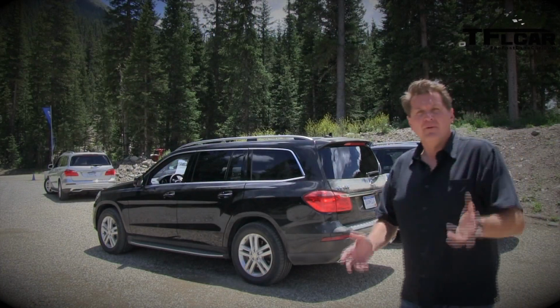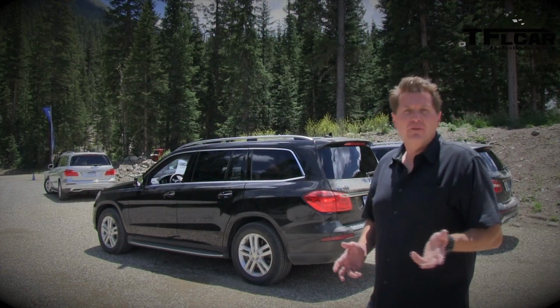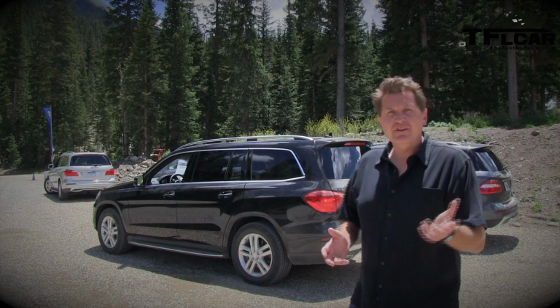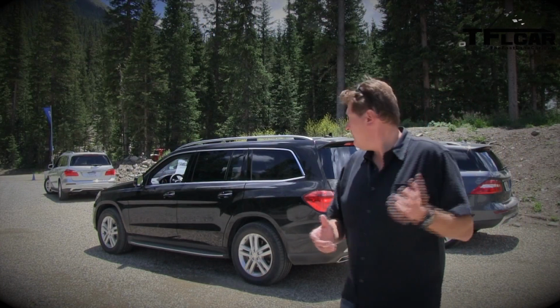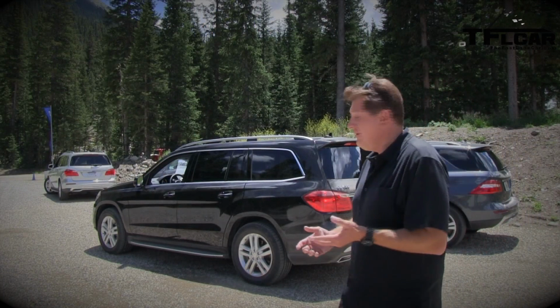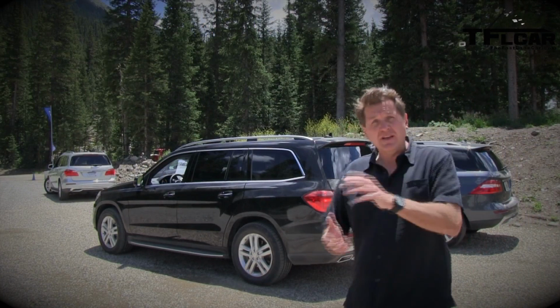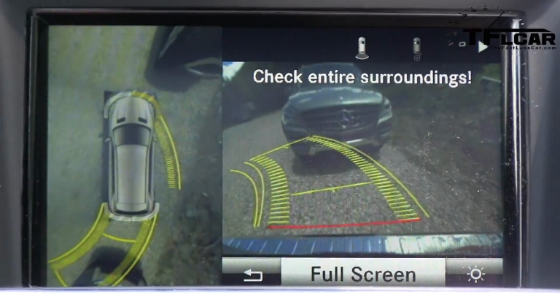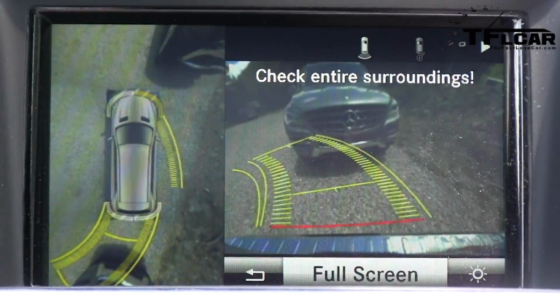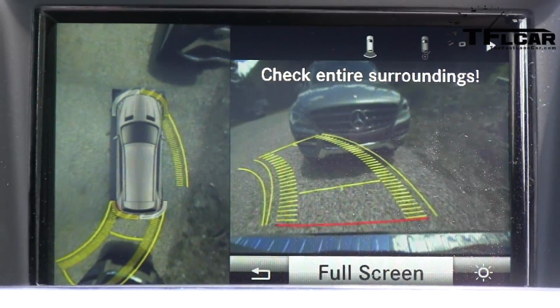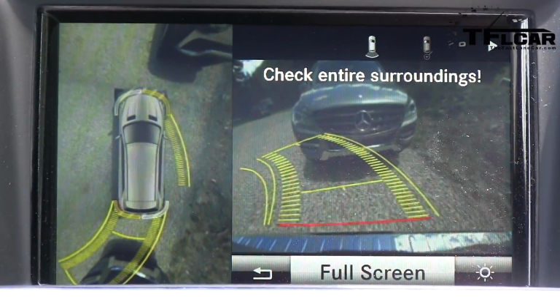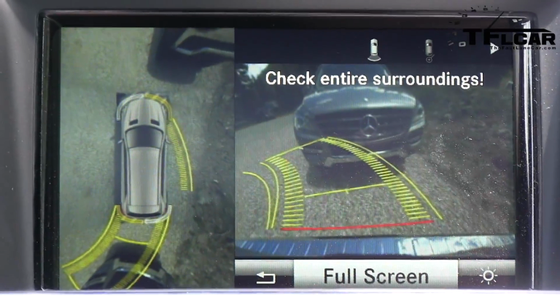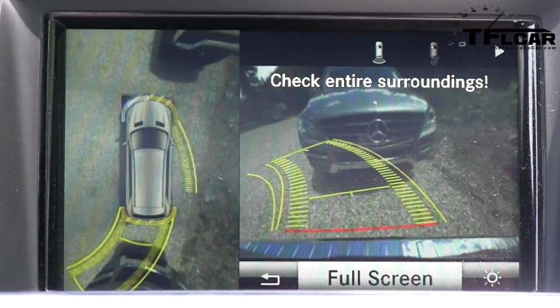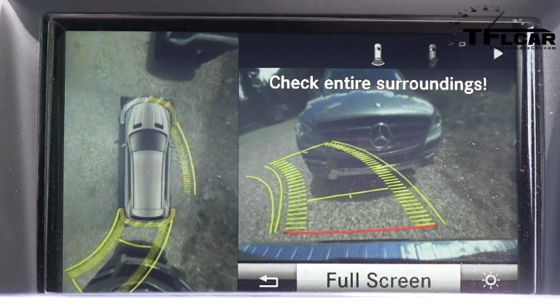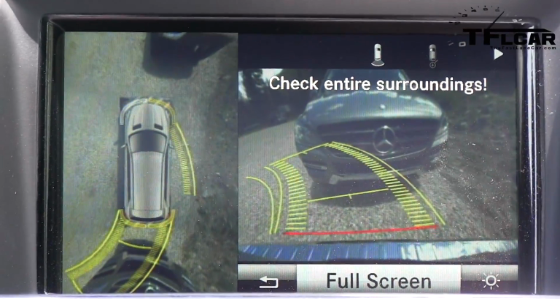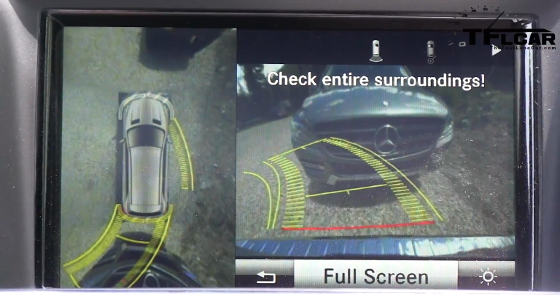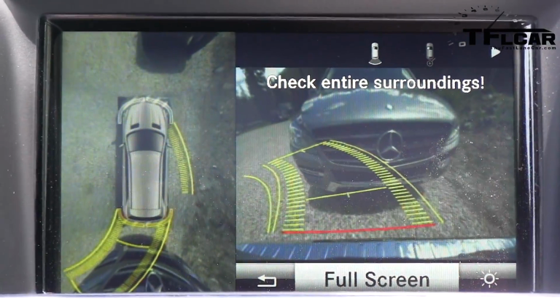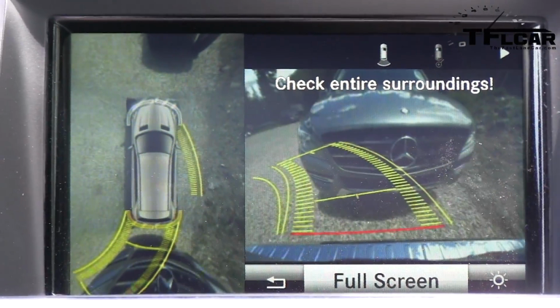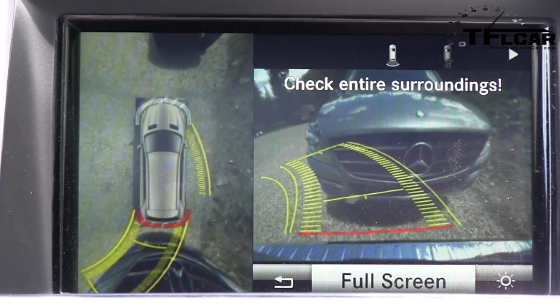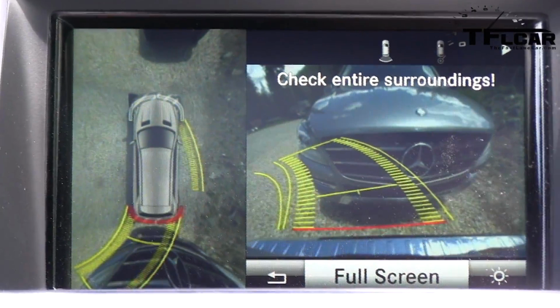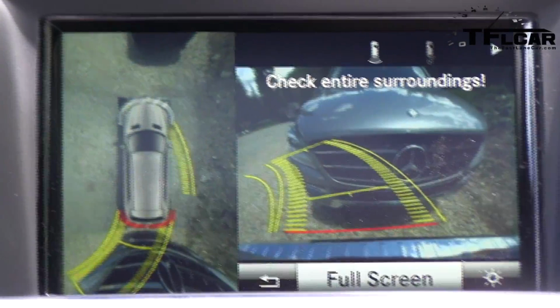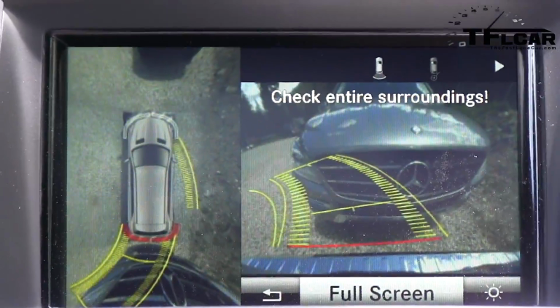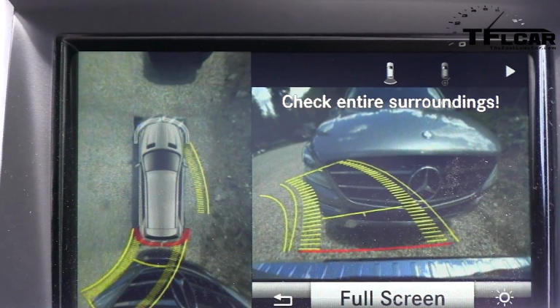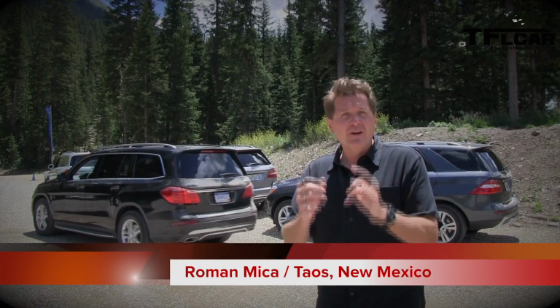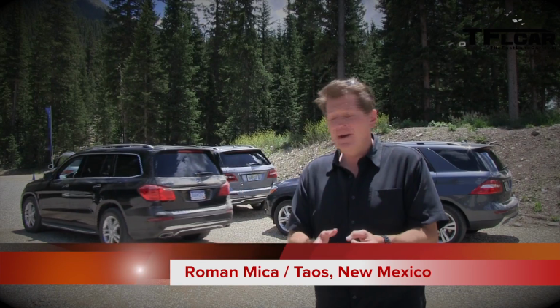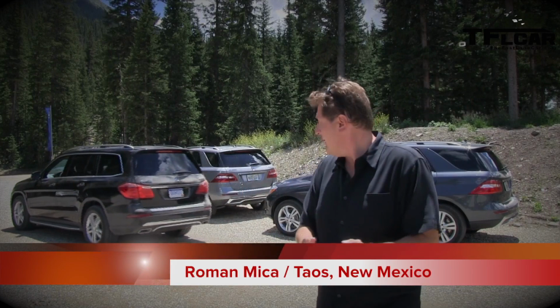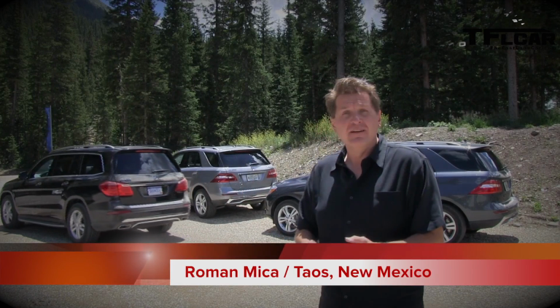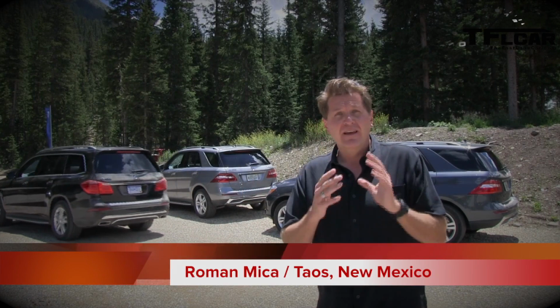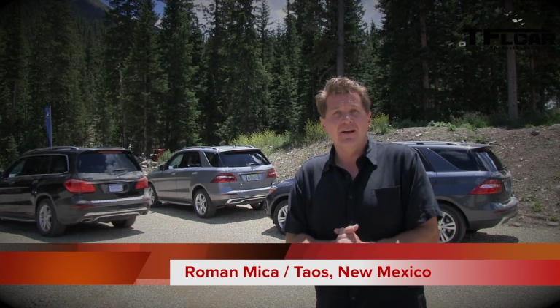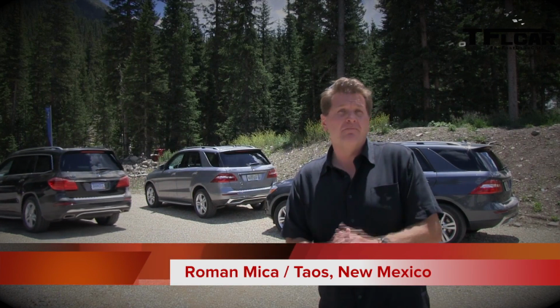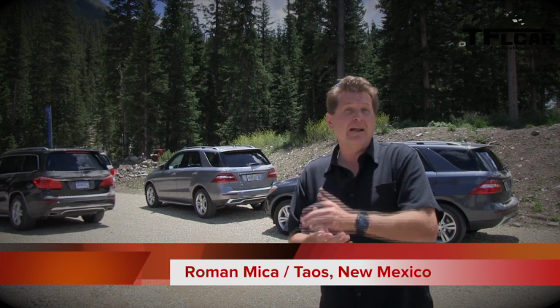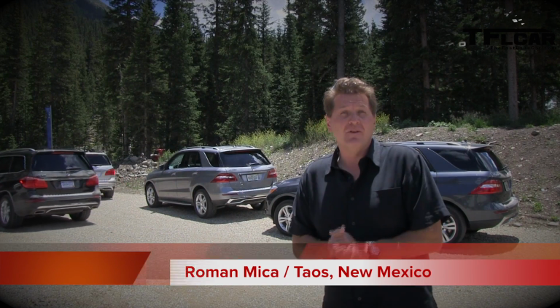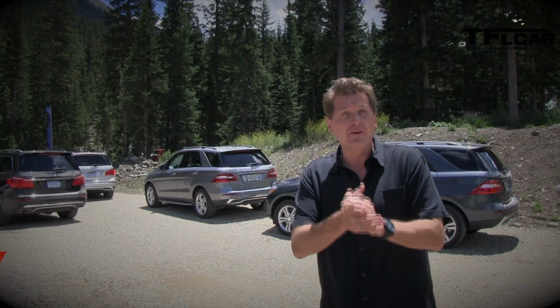One of the cool new features of the new second generation GL is that it can park itself. There's also a 360 degree camera so you can see what the car is doing. And once it parks itself, it can also pull out on its own. Let me show you.